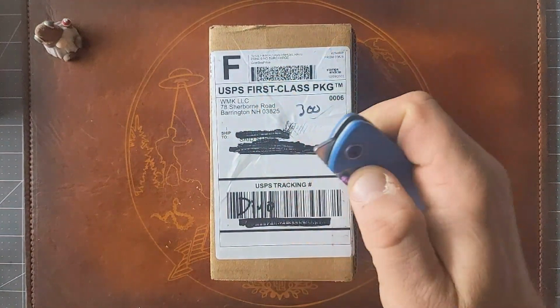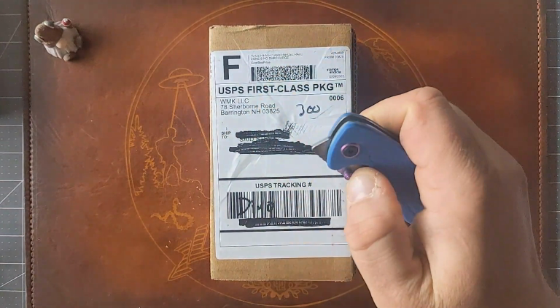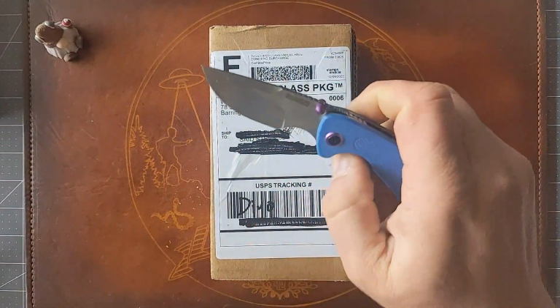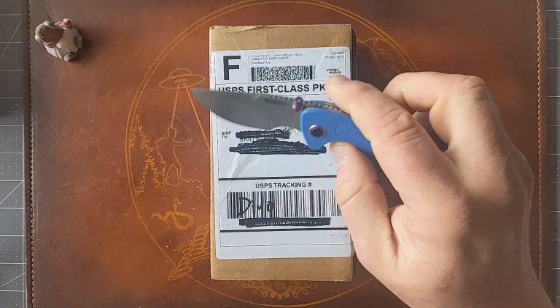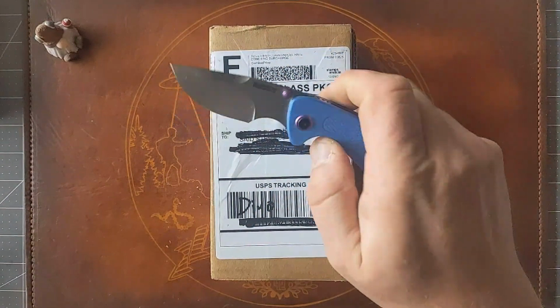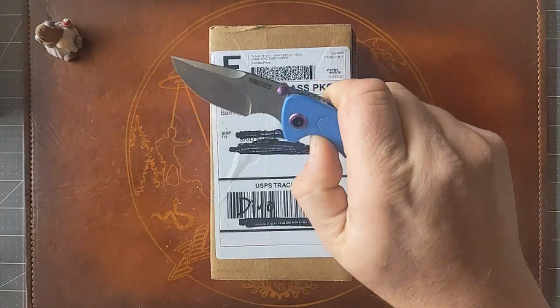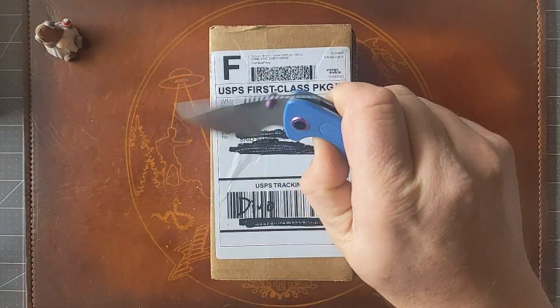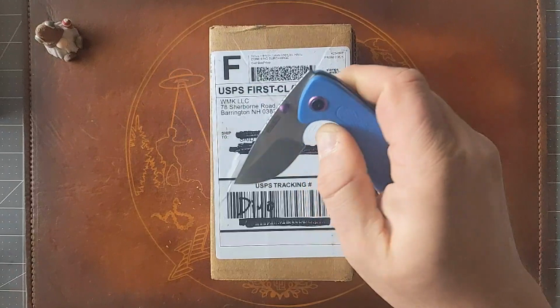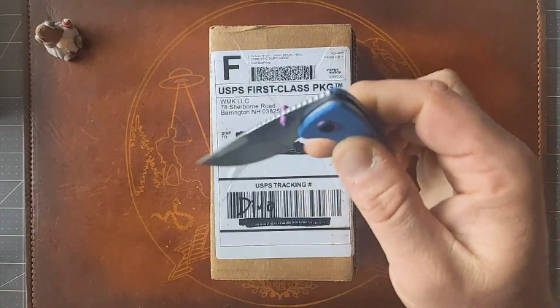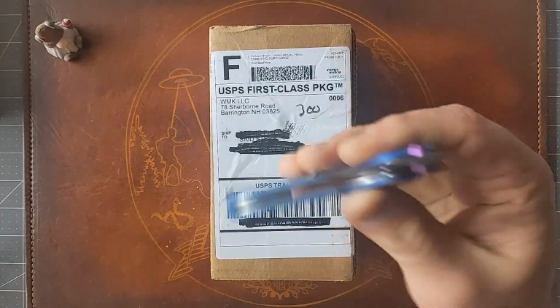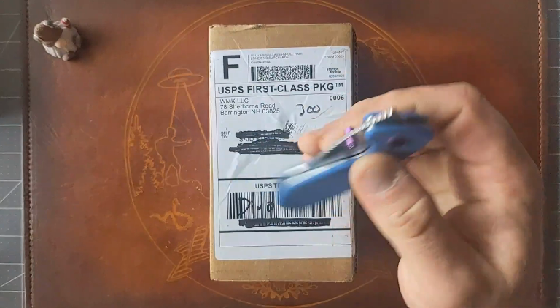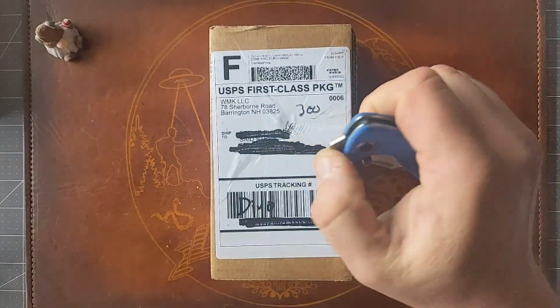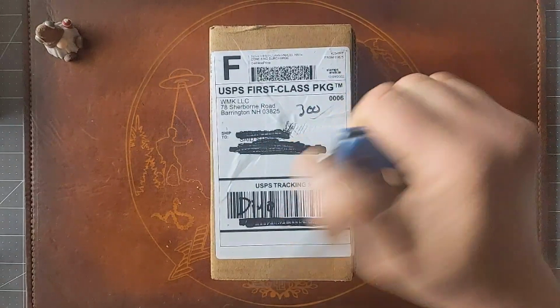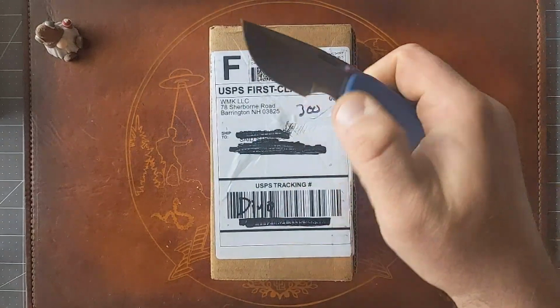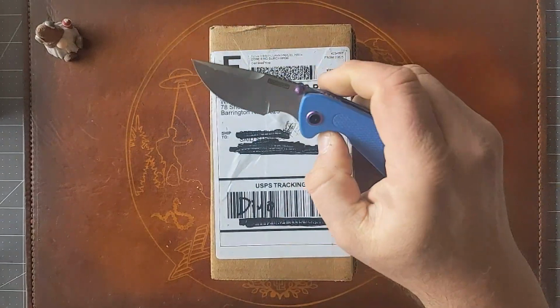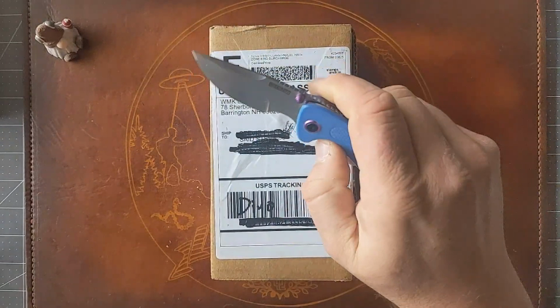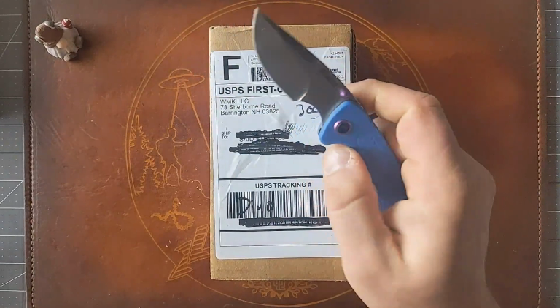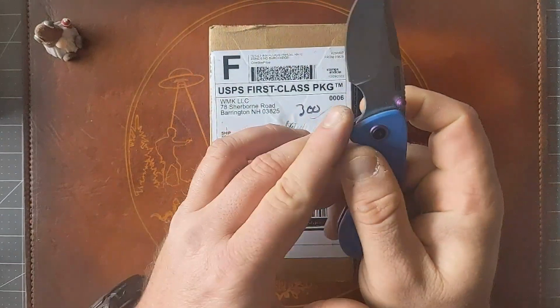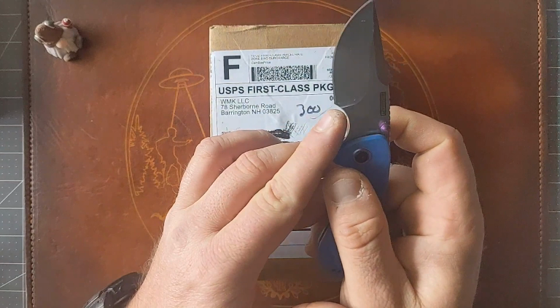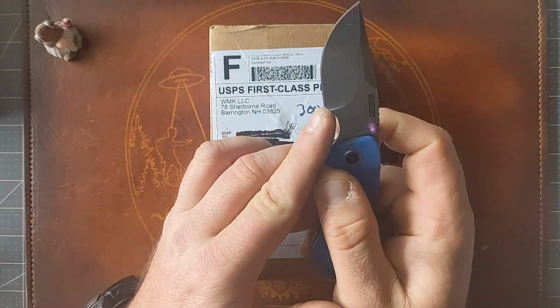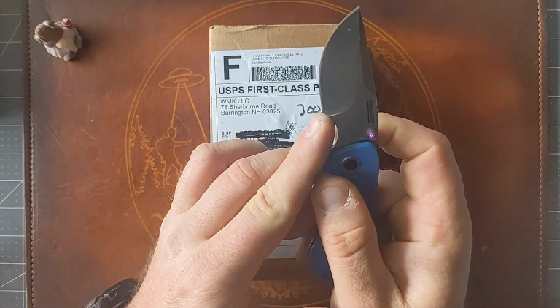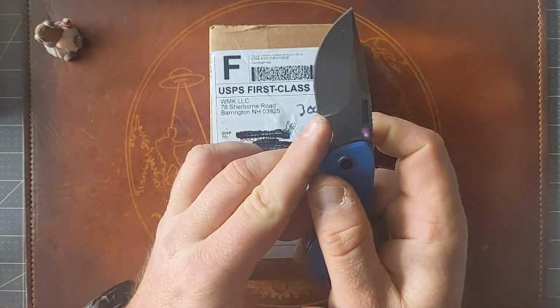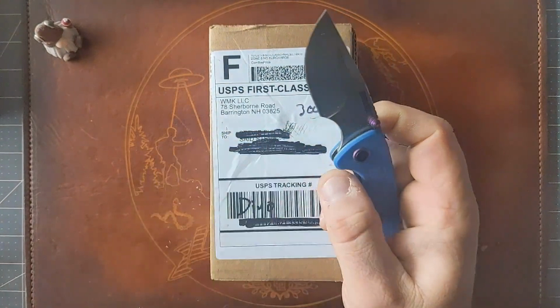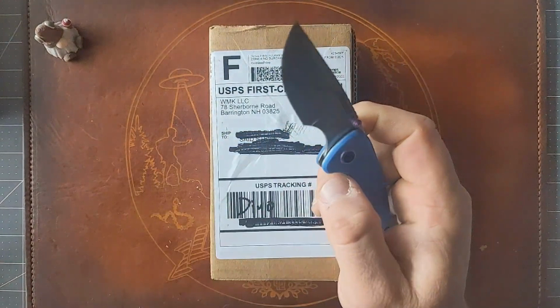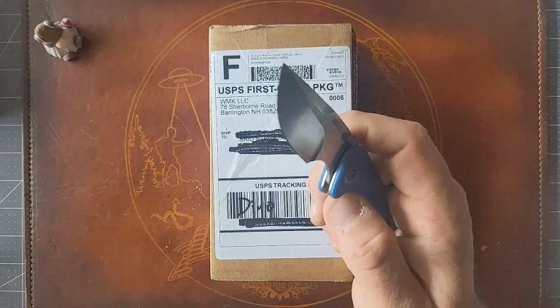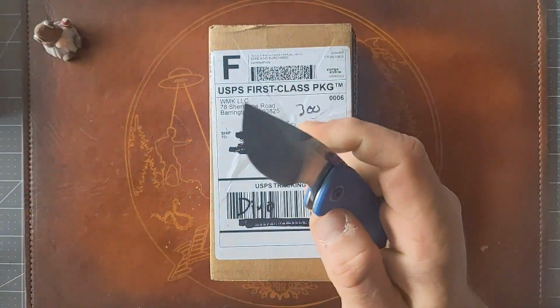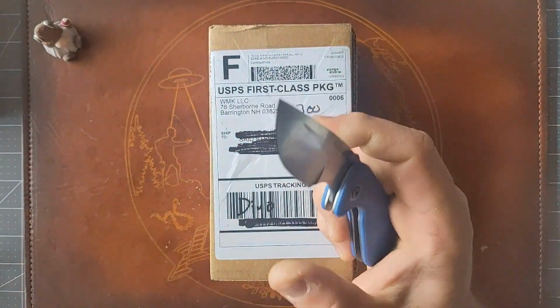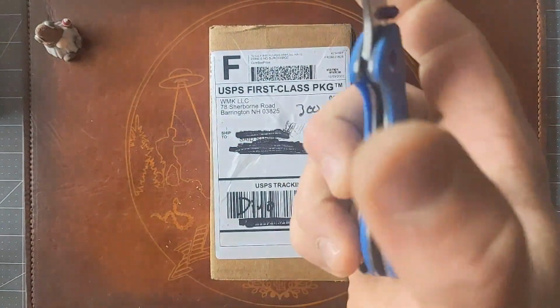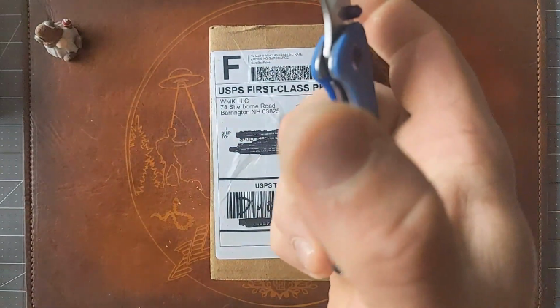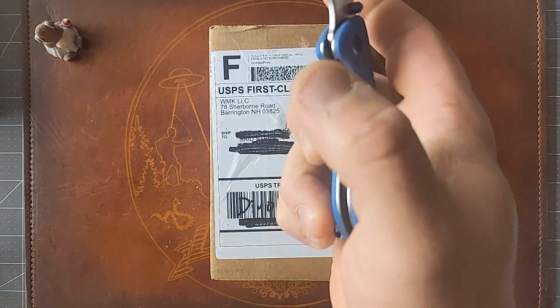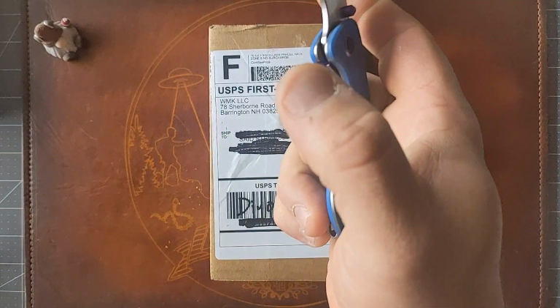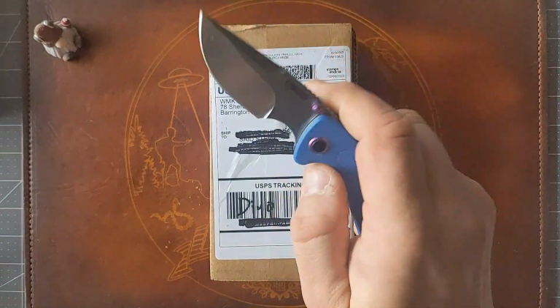I've been carrying this thing all week just to see what I think about it, and it's pretty good I gotta say. It's sharp as heck right here and it's got me a couple times.